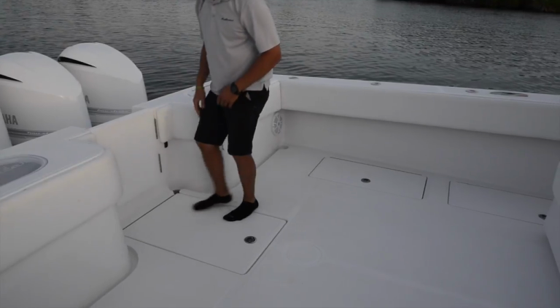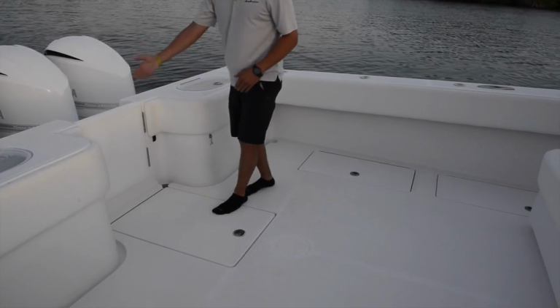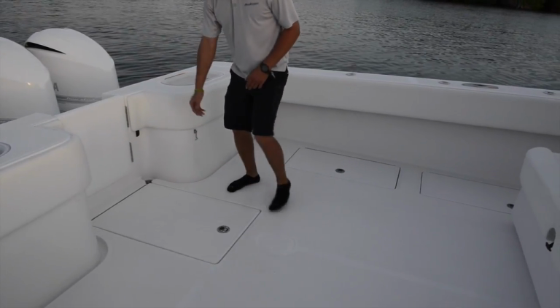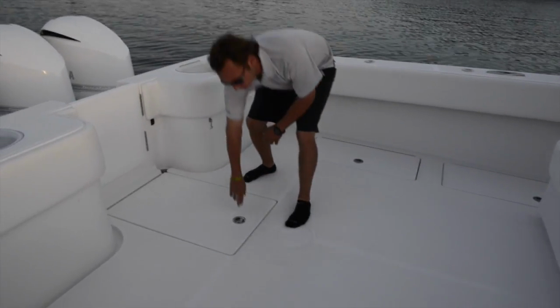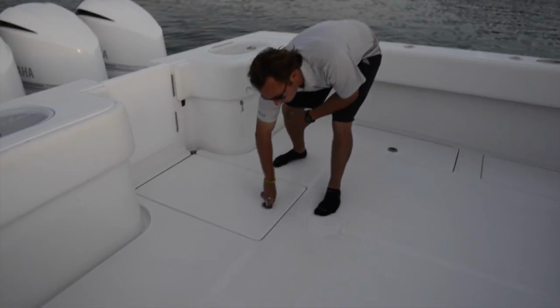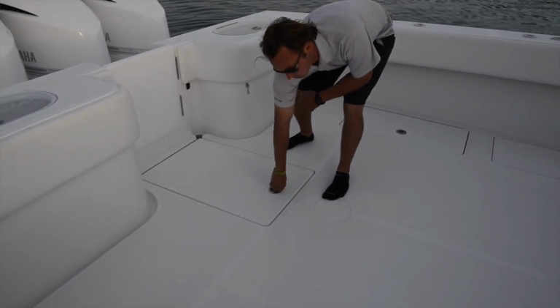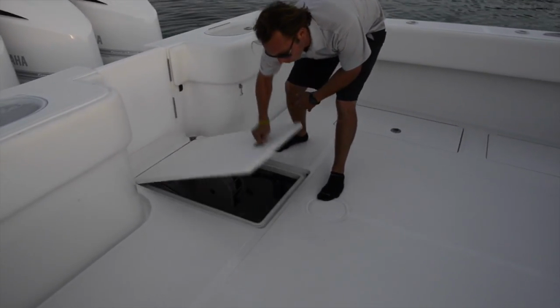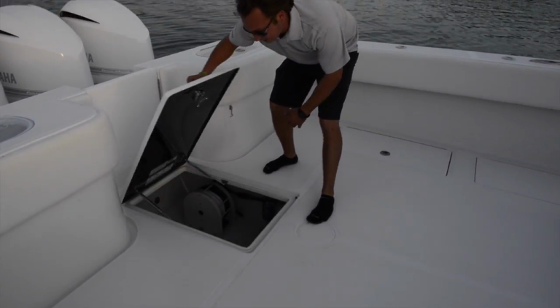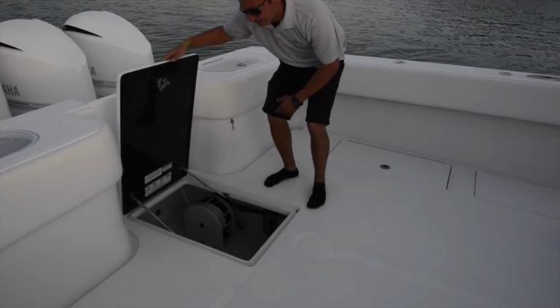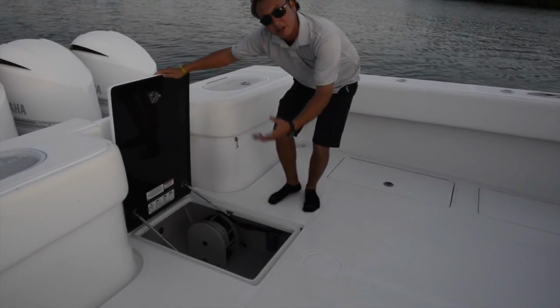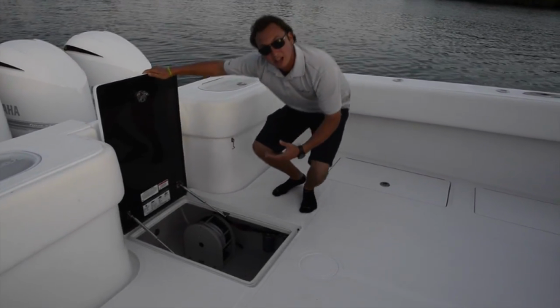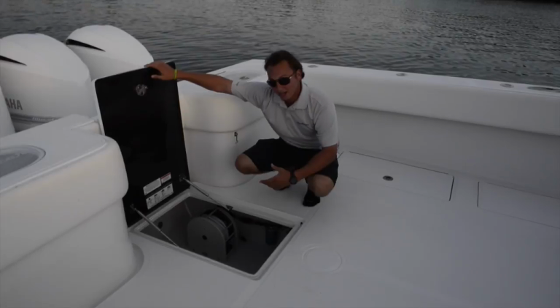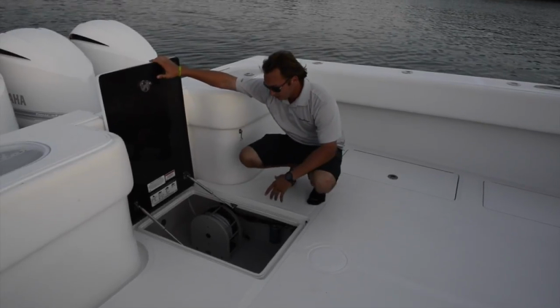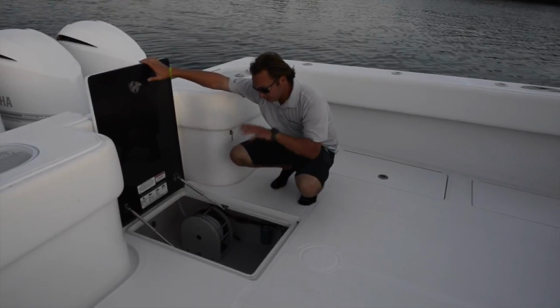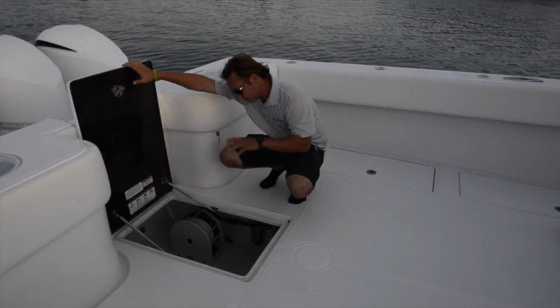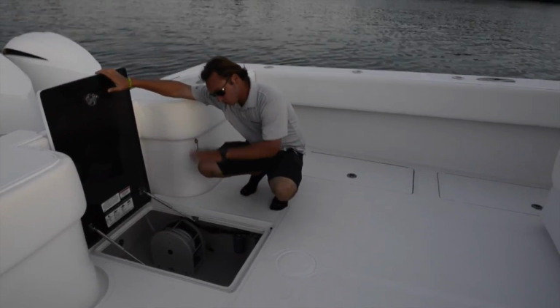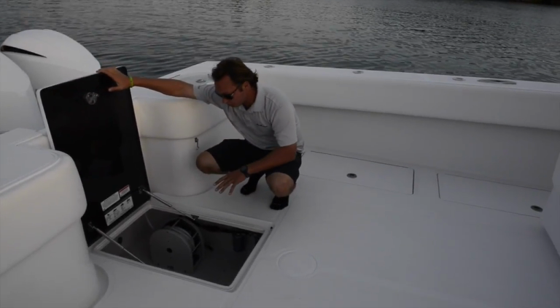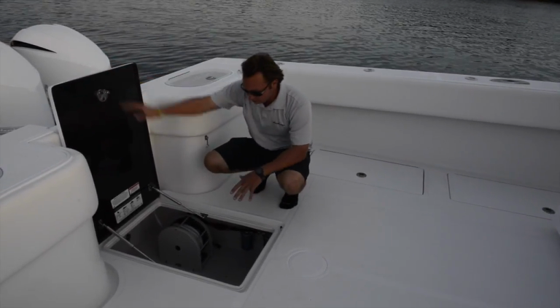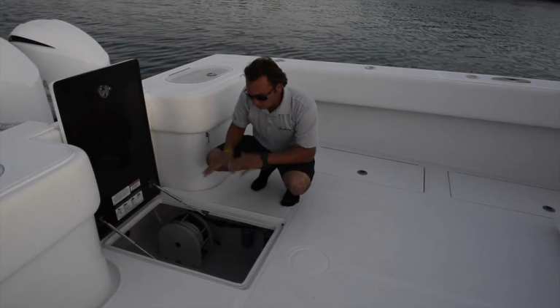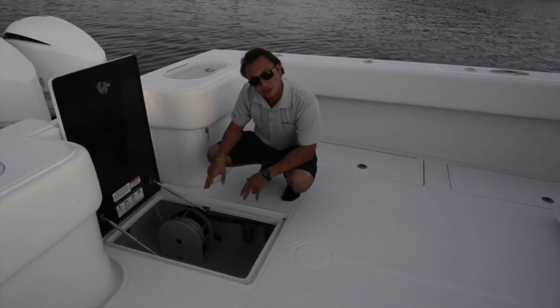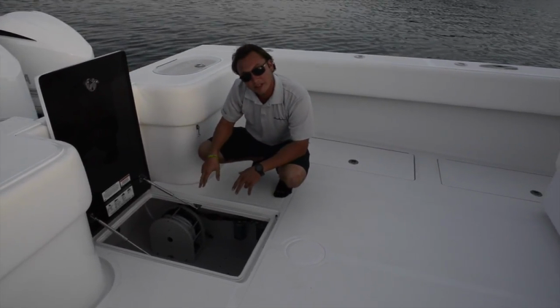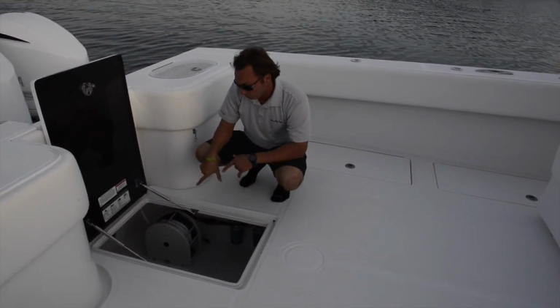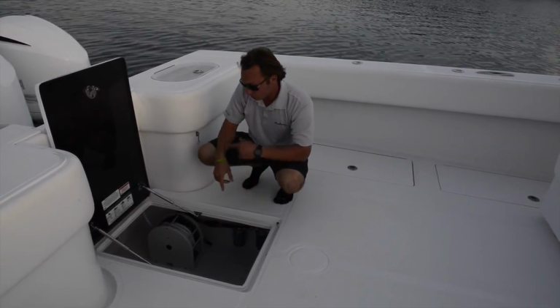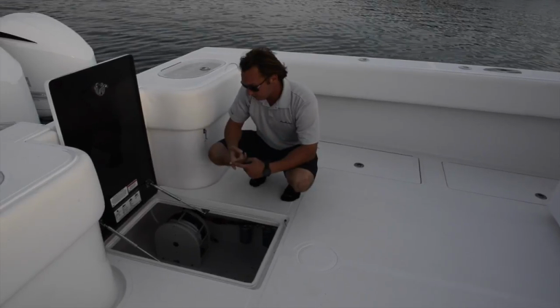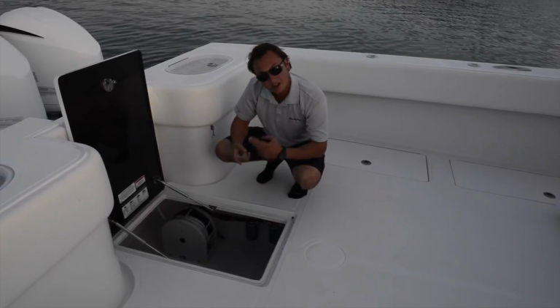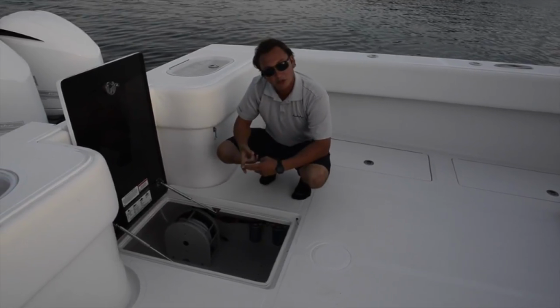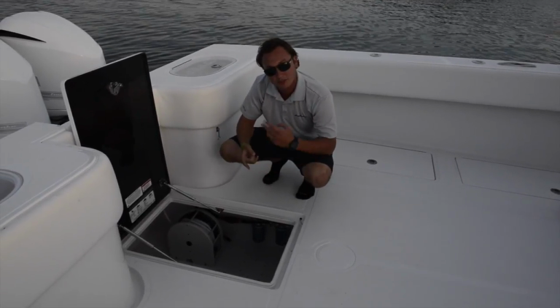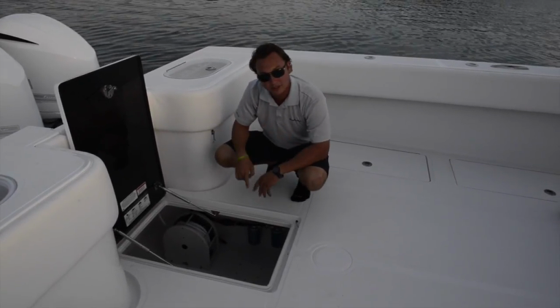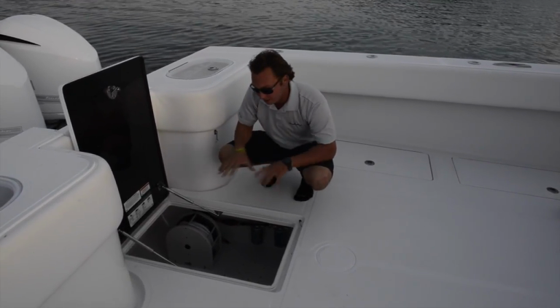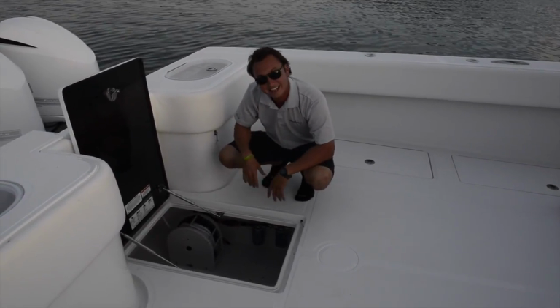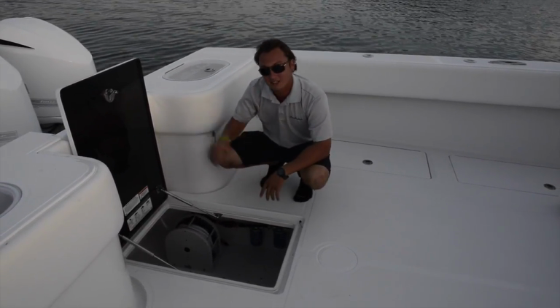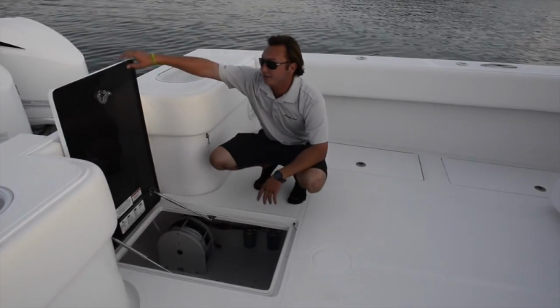Directly in front of the door, you have great access to the full lazarette. There's tons of storage in here, and below that there's a compartment where you can see all the seacocks, all the bilge pumps, everything. Very easy to access if you ever had to.